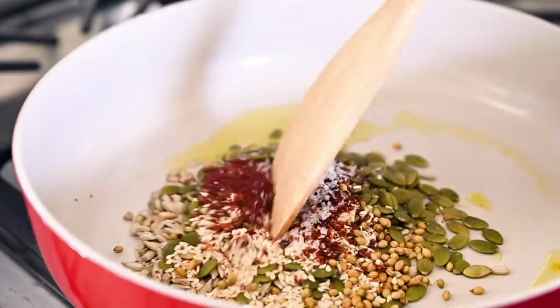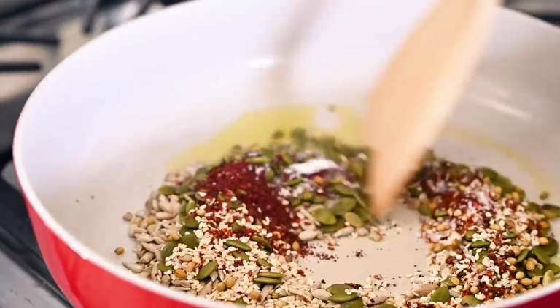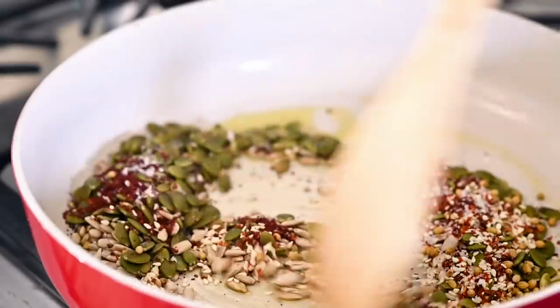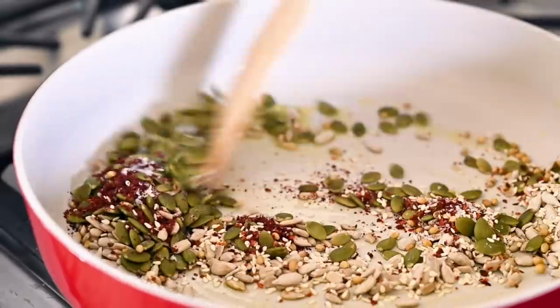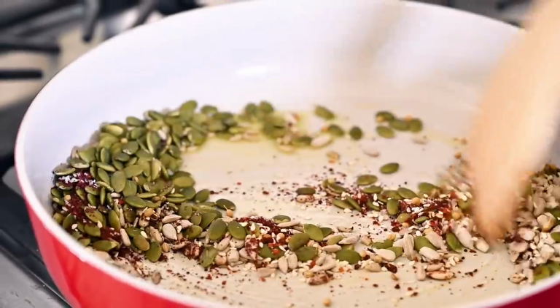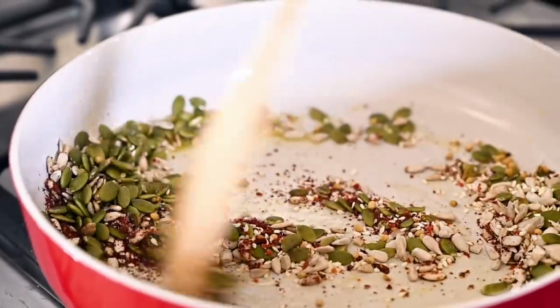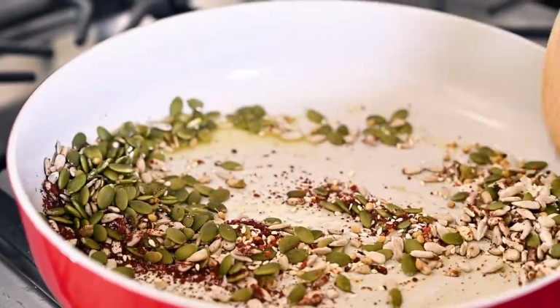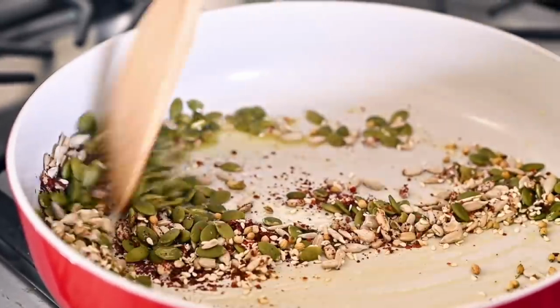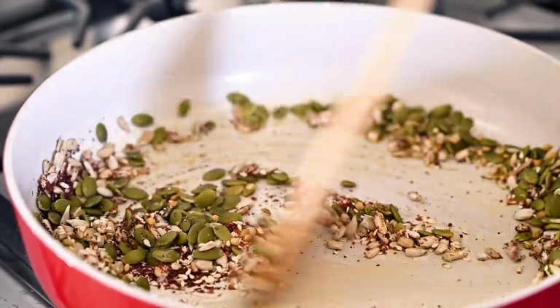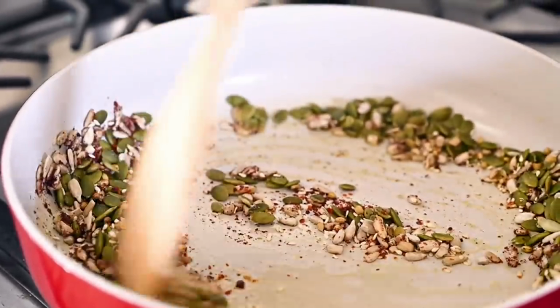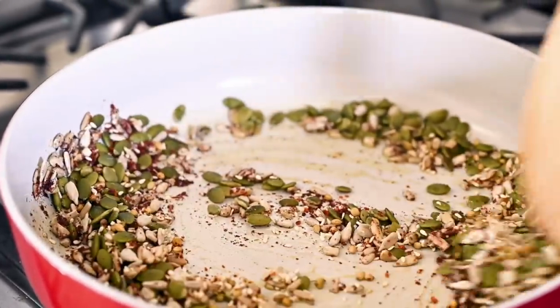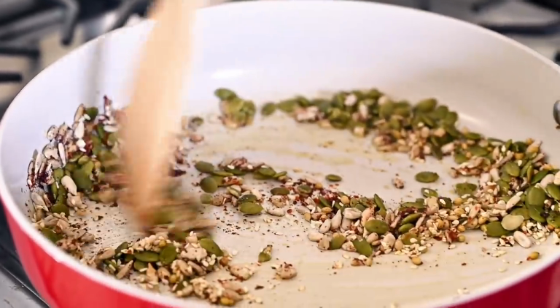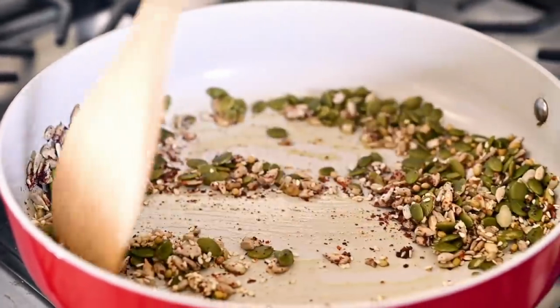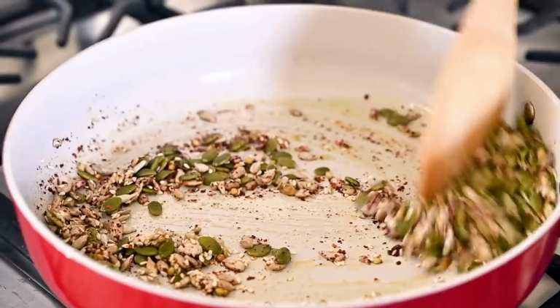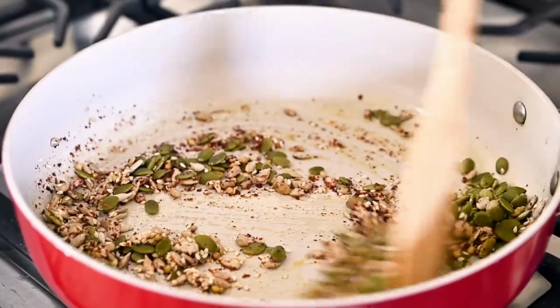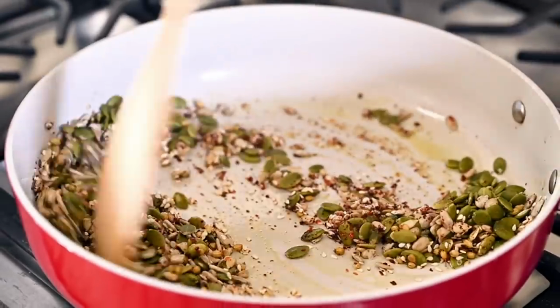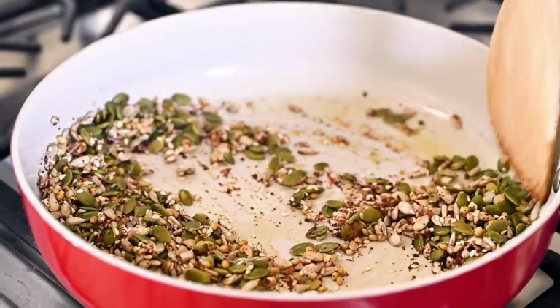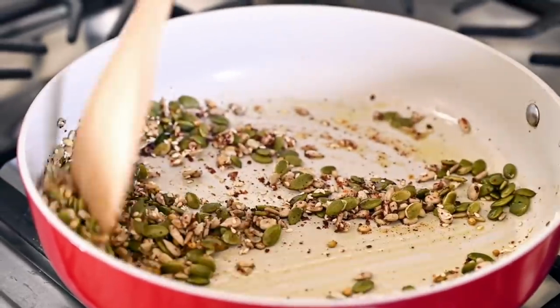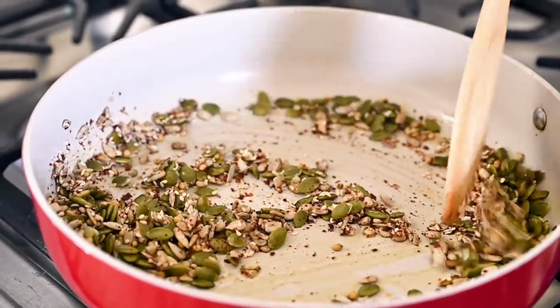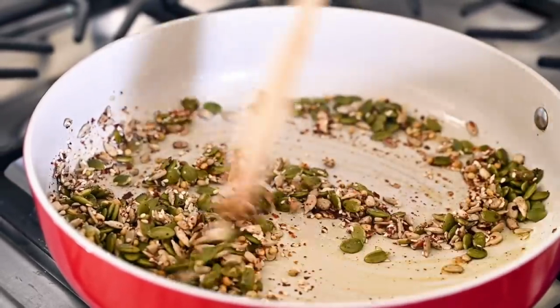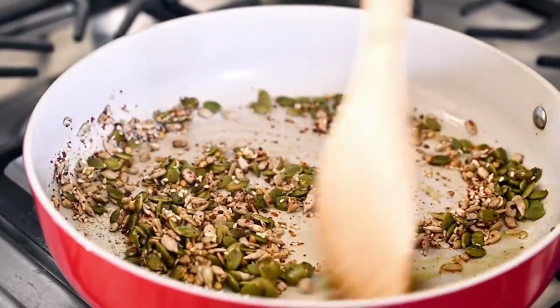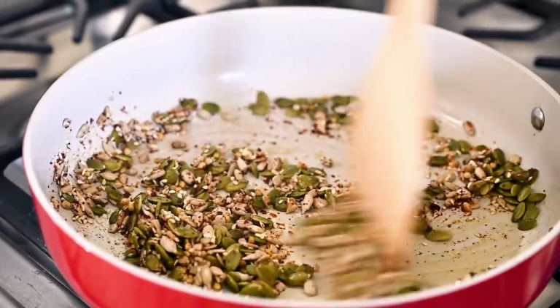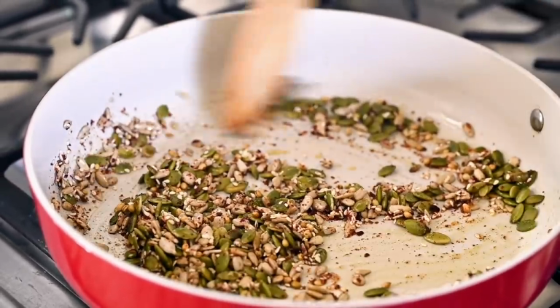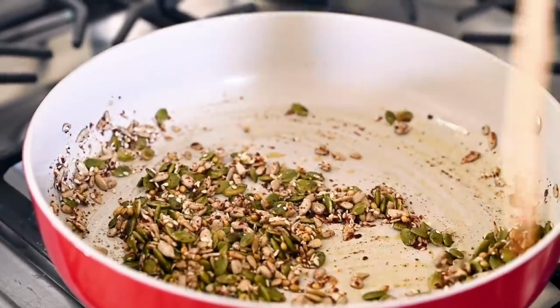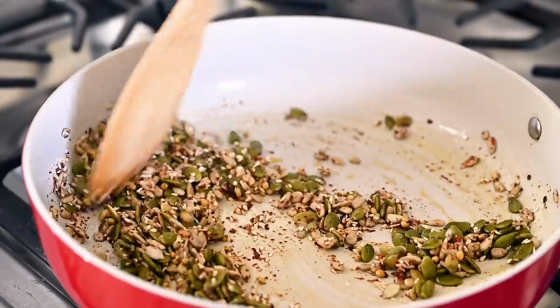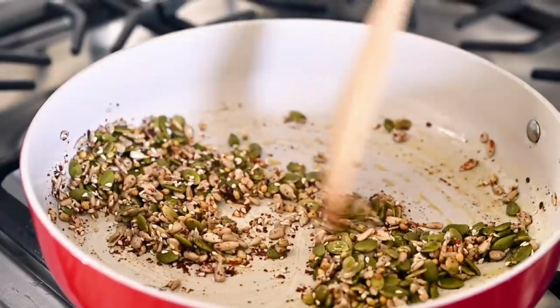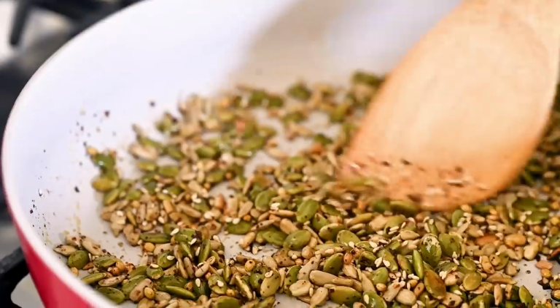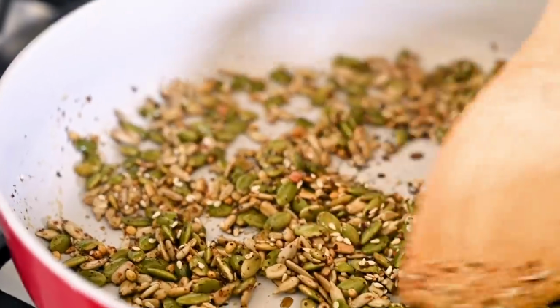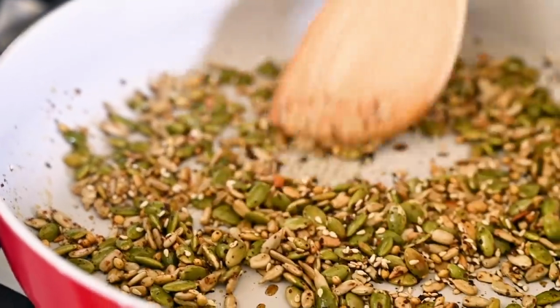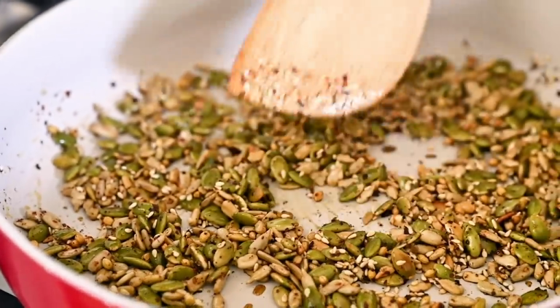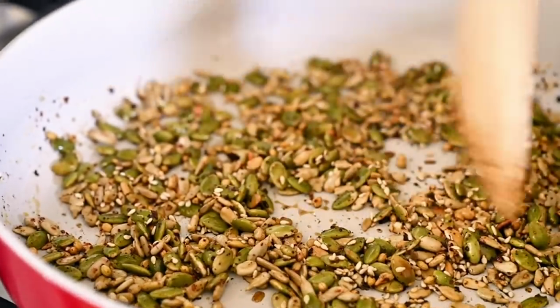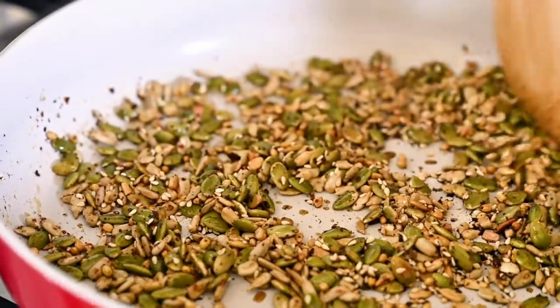Aleppo pepper is mild, a little fruity, a little earthy — I really love it. If you can't find it, feel free to use crushed red pepper flakes, but use about half the amount since they are quite spicy. Sumac is another ingredient I love — it's bright and lemony. Again, if you don't have it, you can omit it.